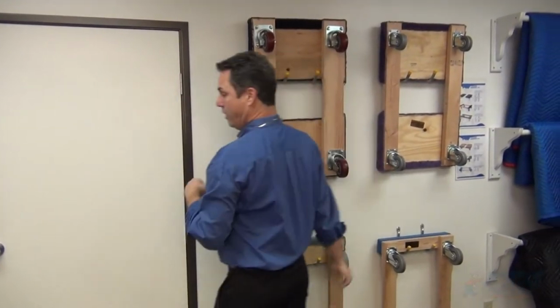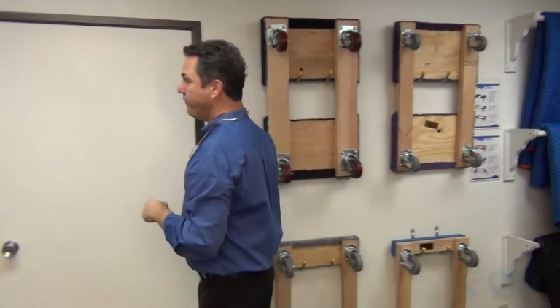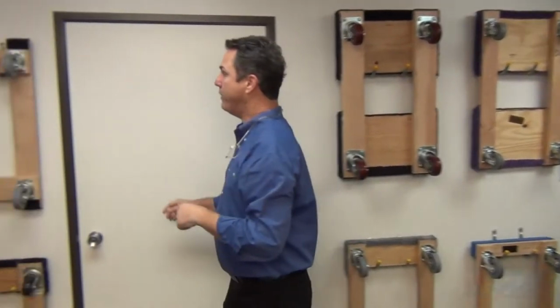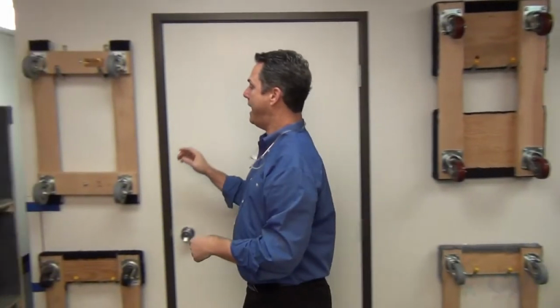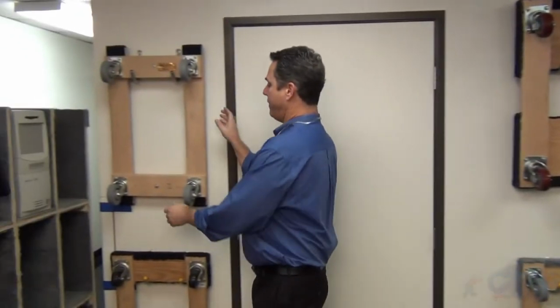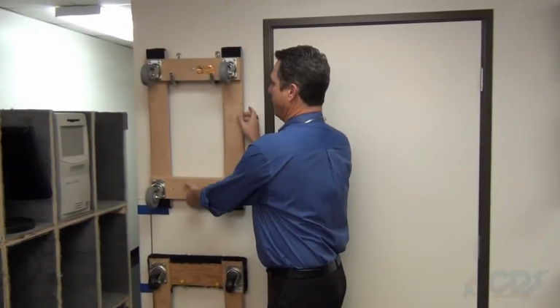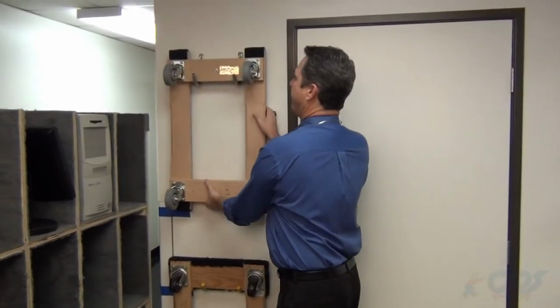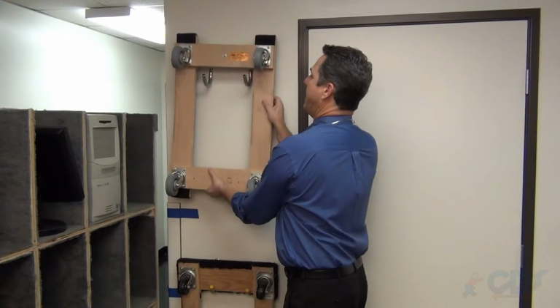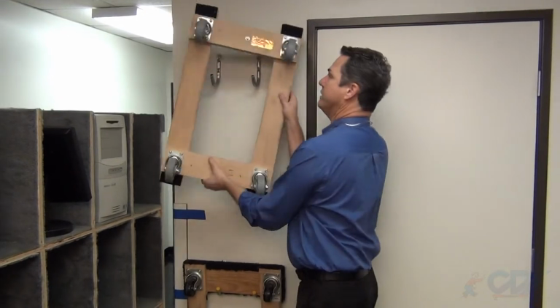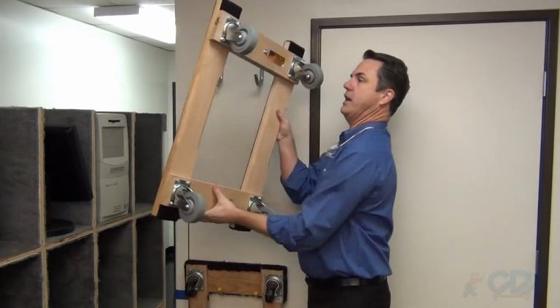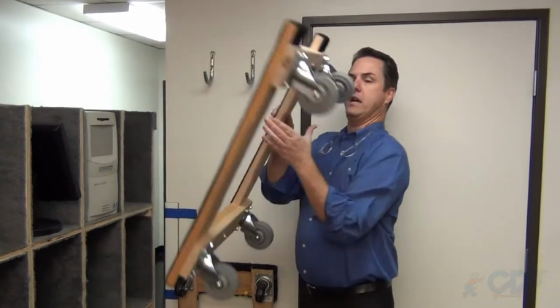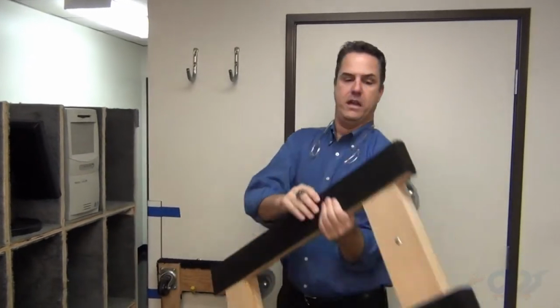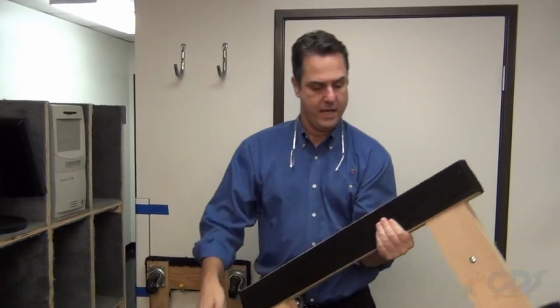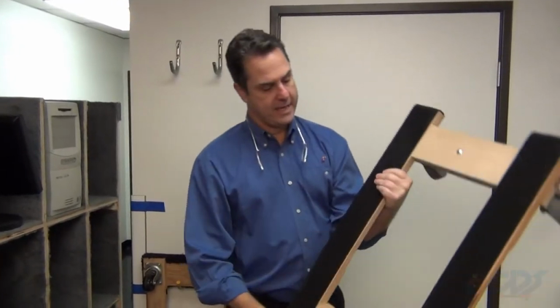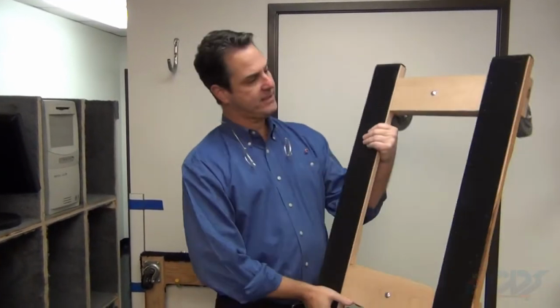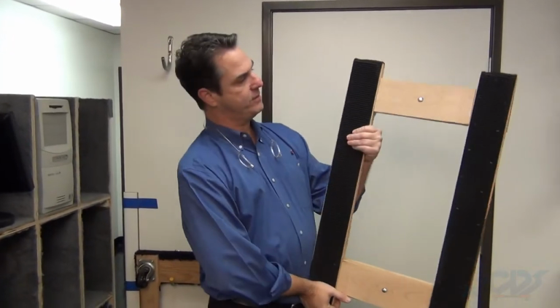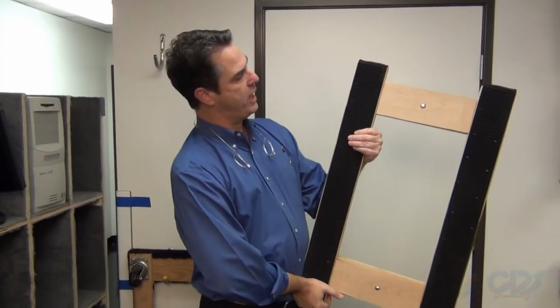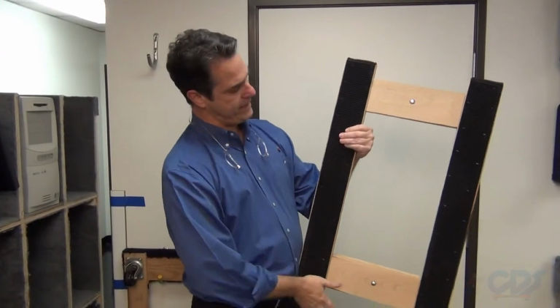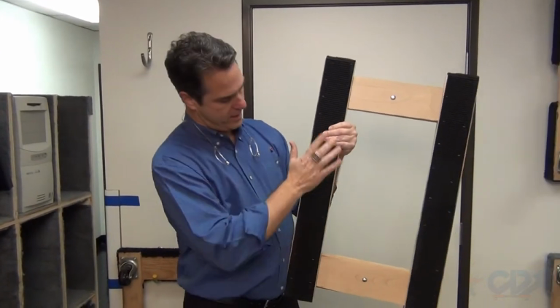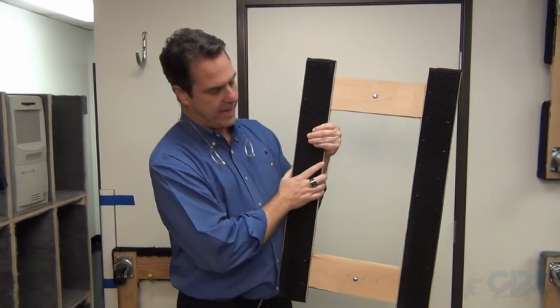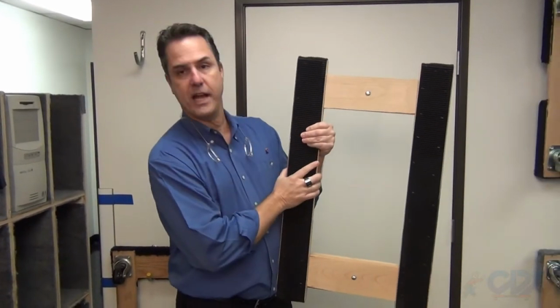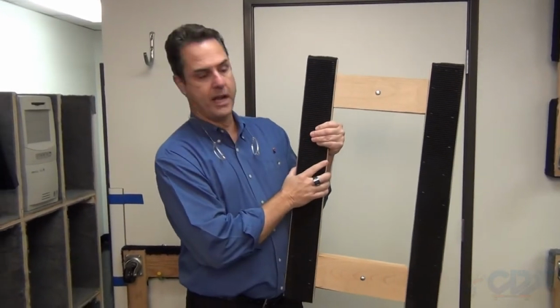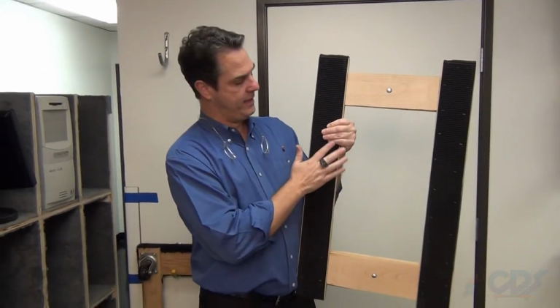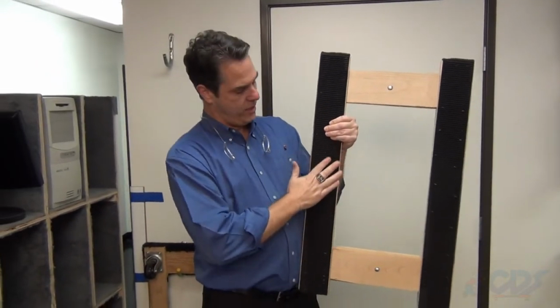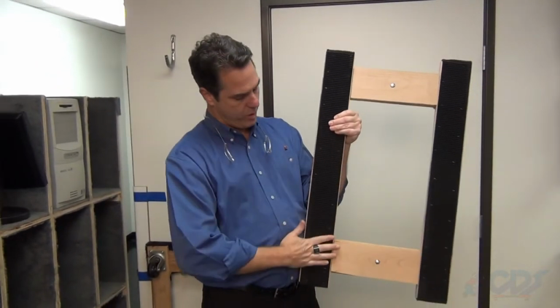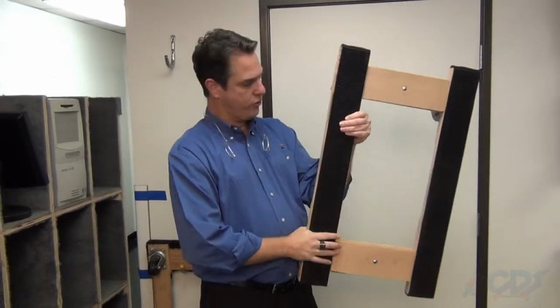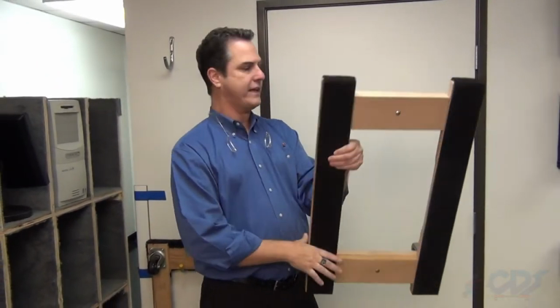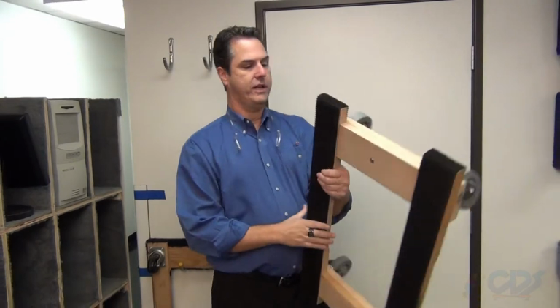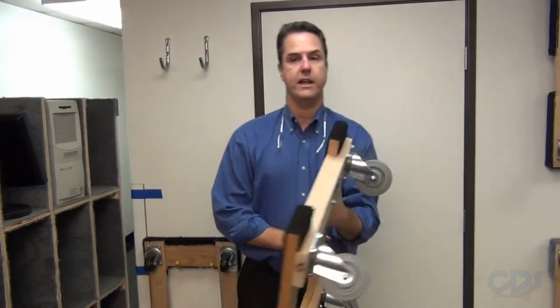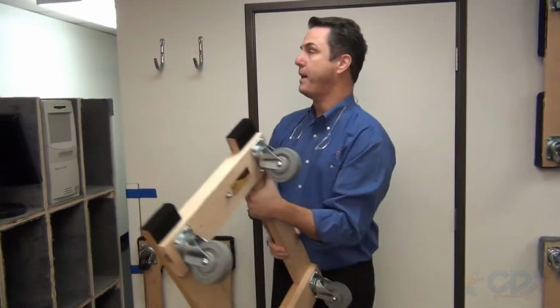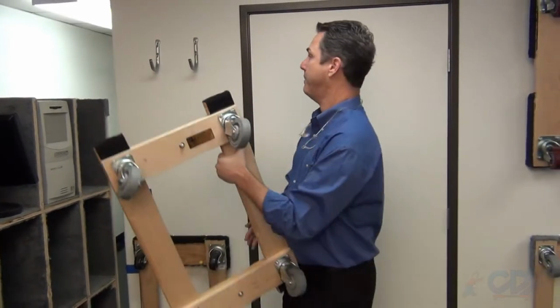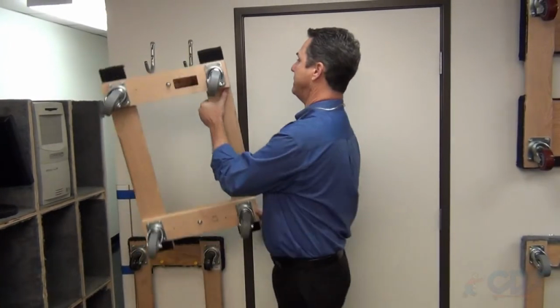Over here we have our famous Texas dolly. It's an H-style dolly with rubber tracks and a 900-pound capacity.